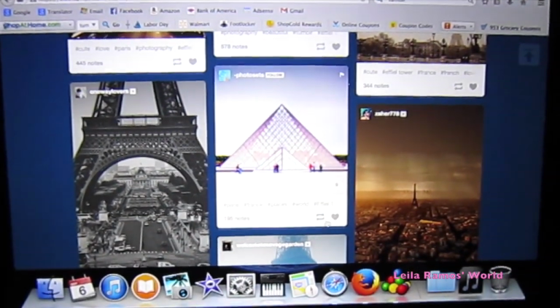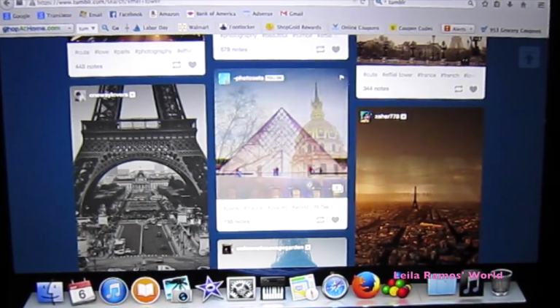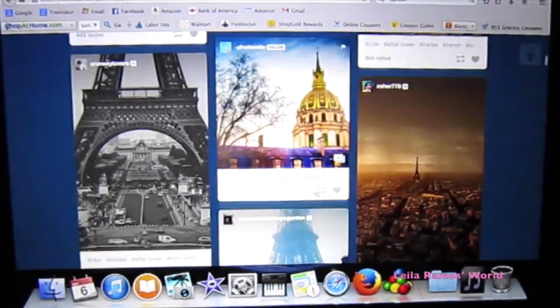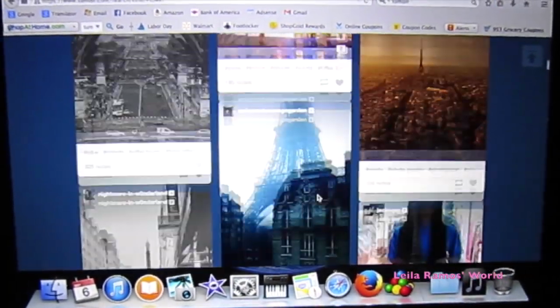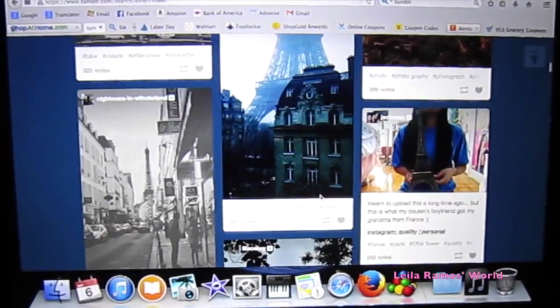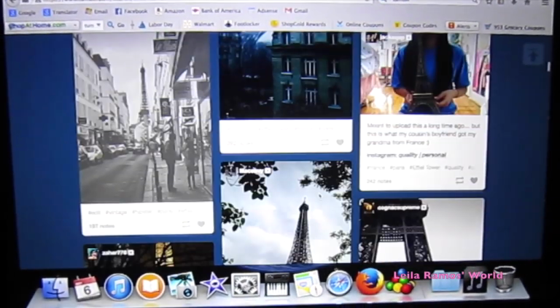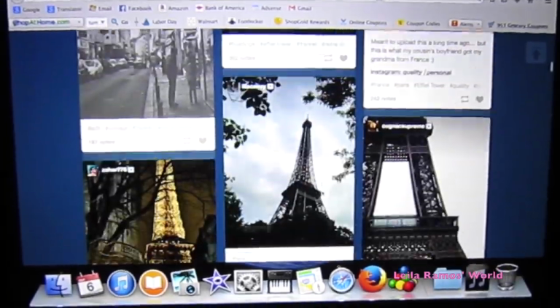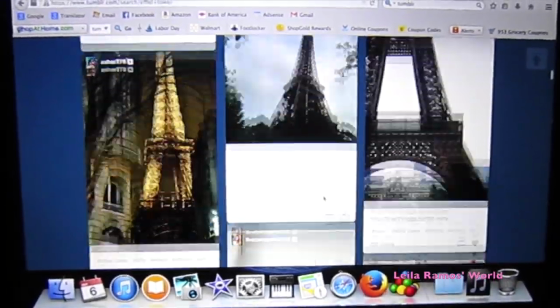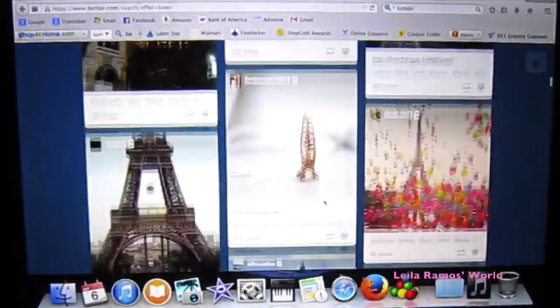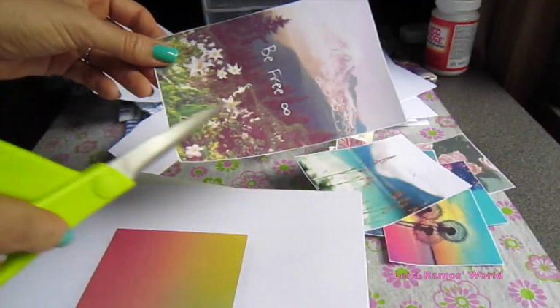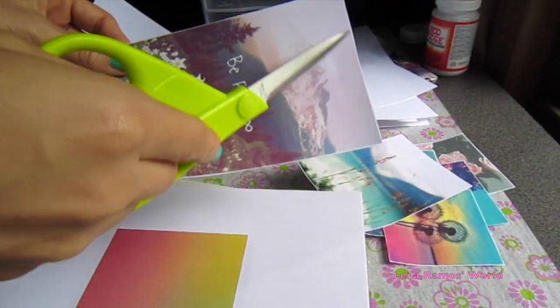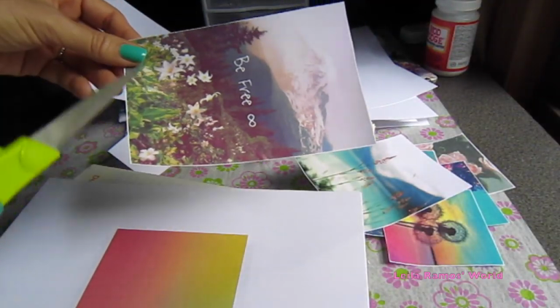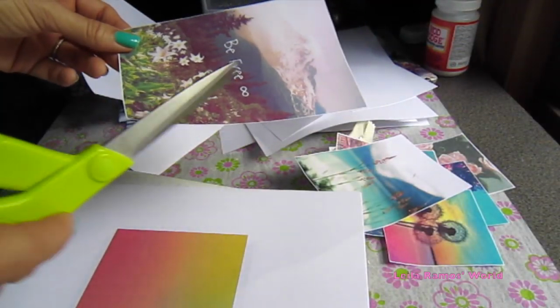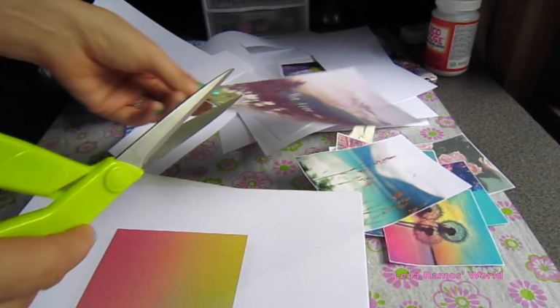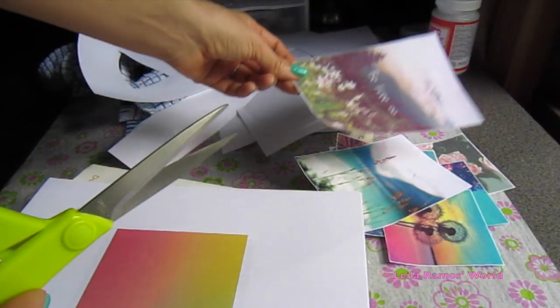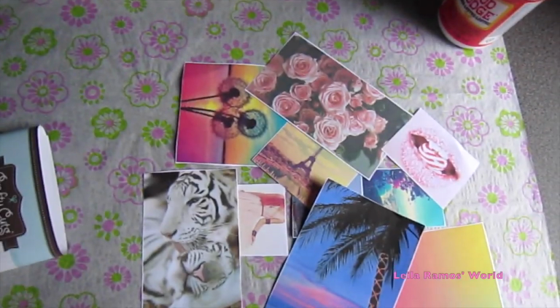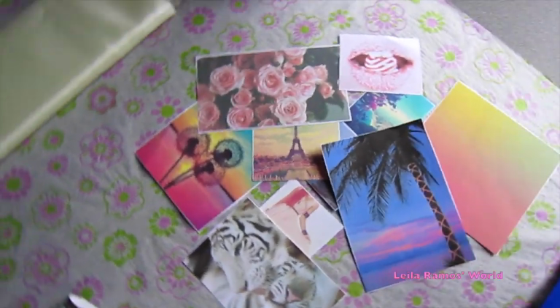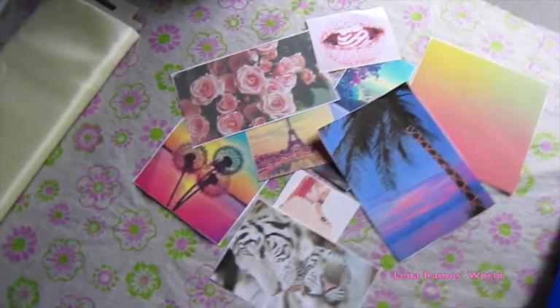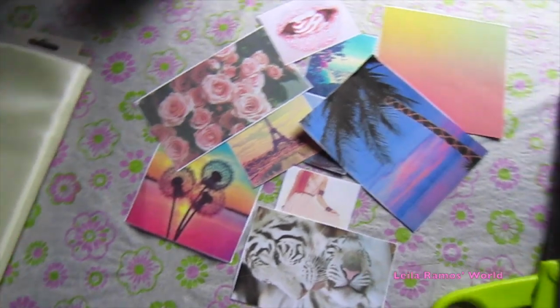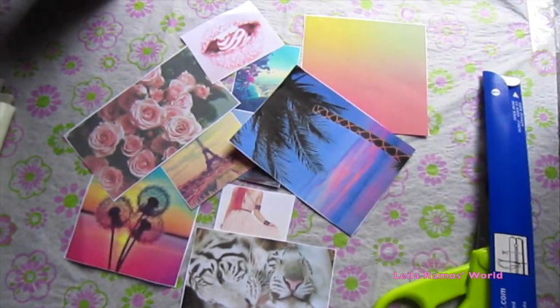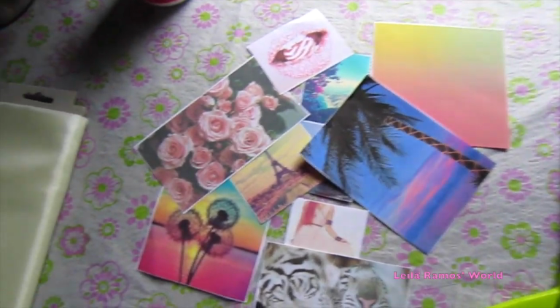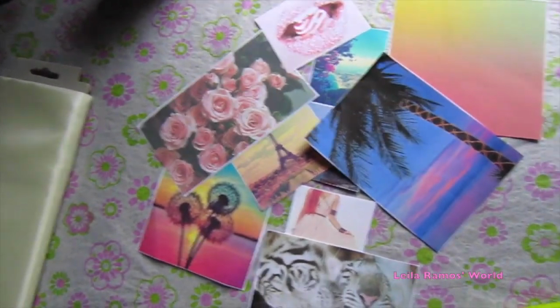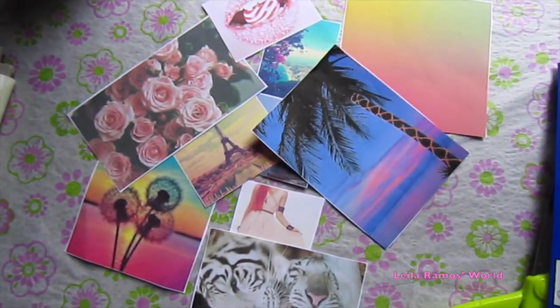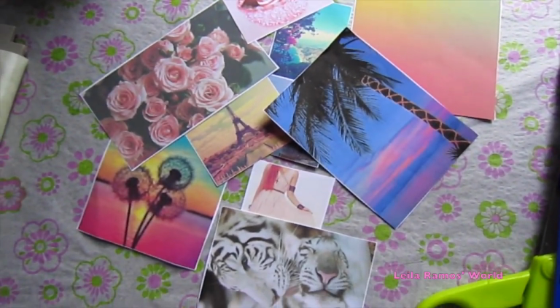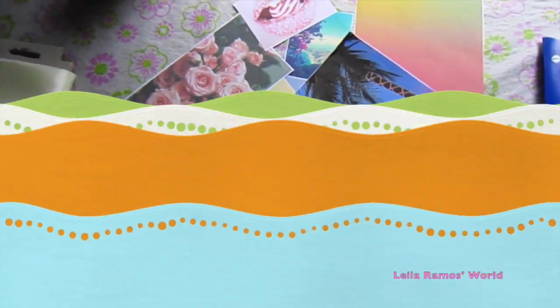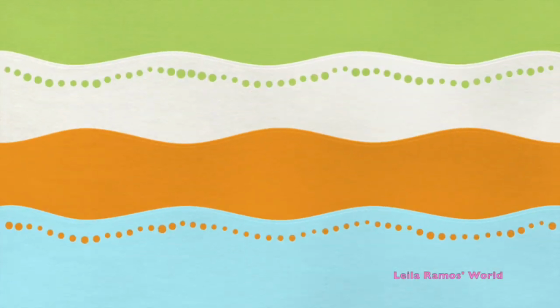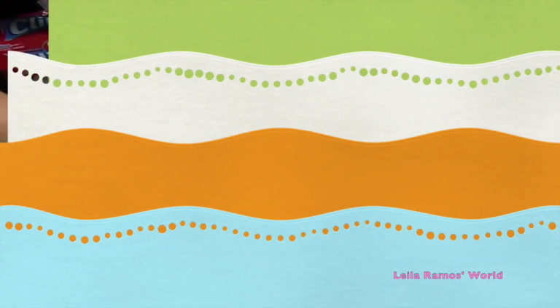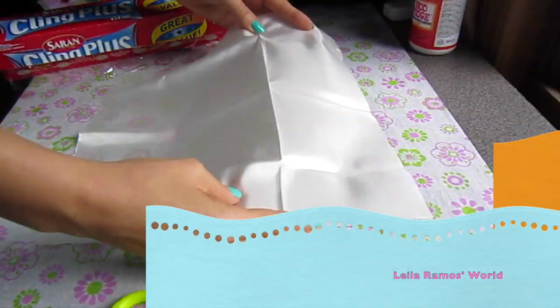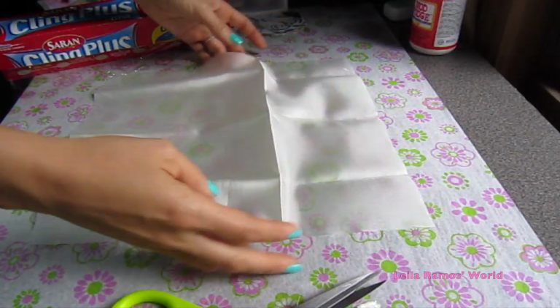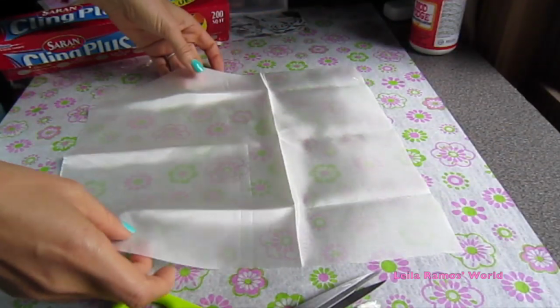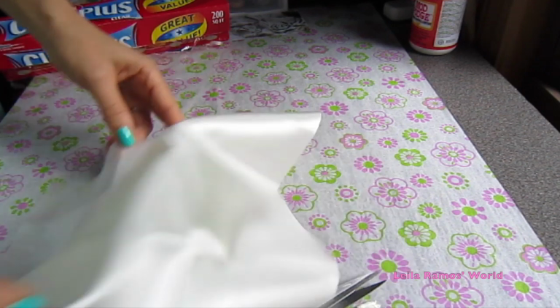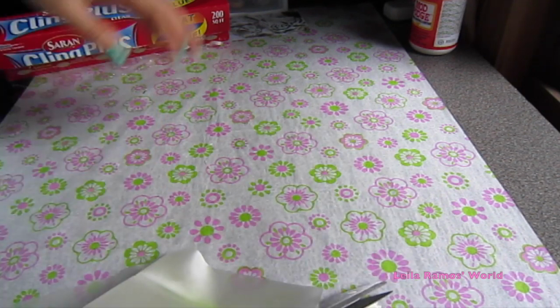Next we are going to go on the internet. I just went on Tumblr and found a bunch of pictures that I like. You are just going to print them out on regular paper, cut the excess around, and here we have a couple of pictures to work with.